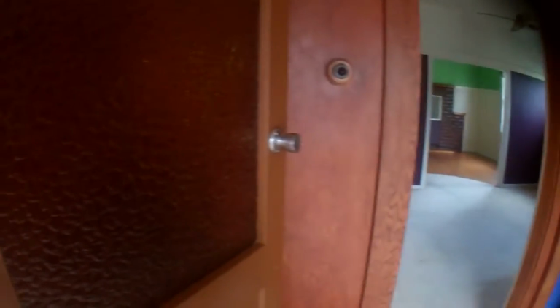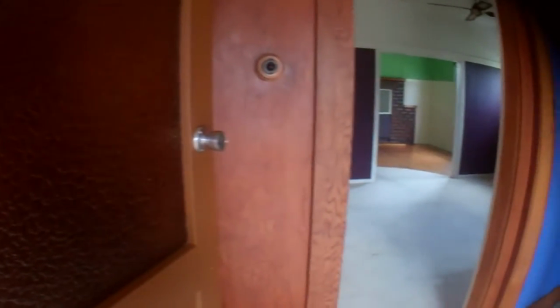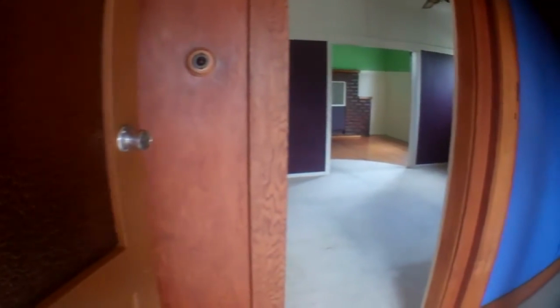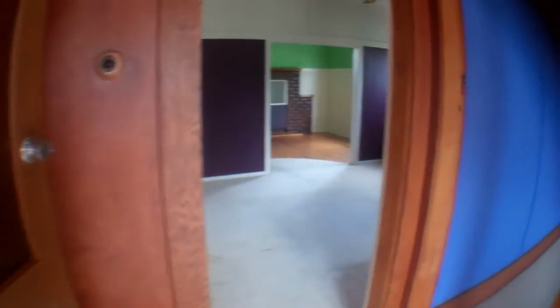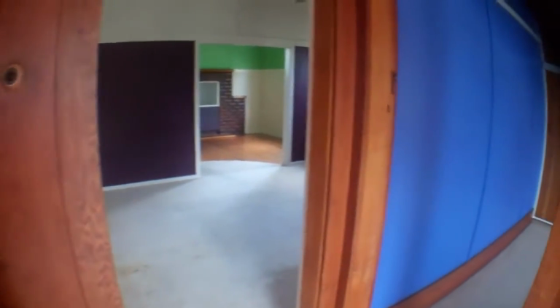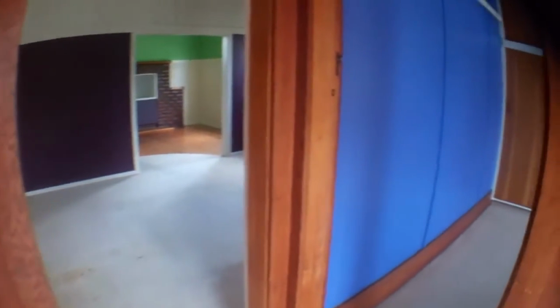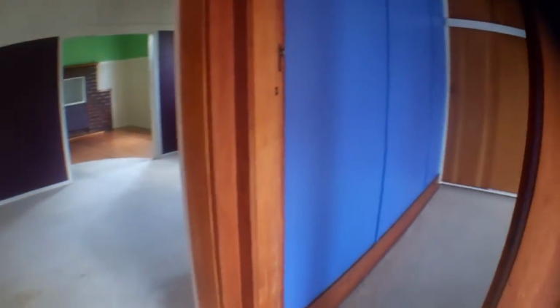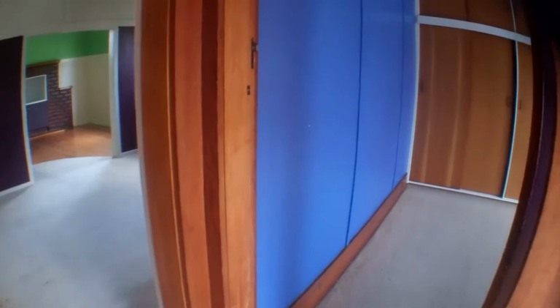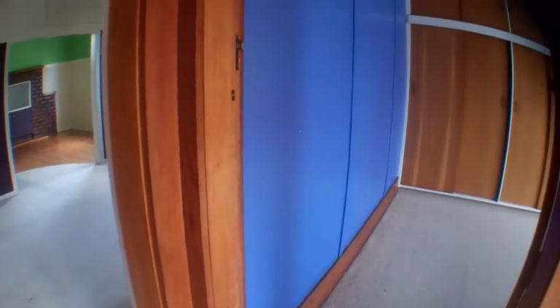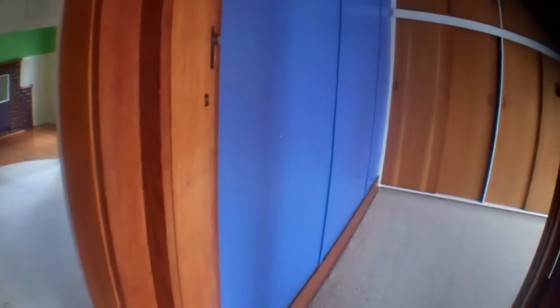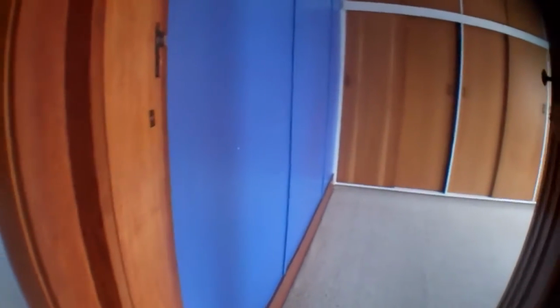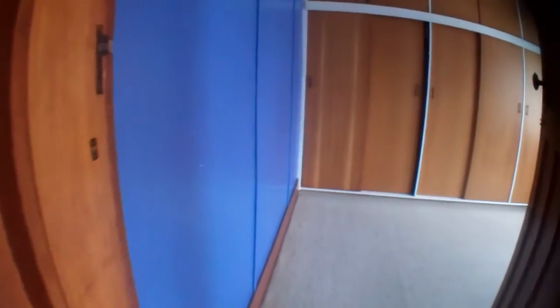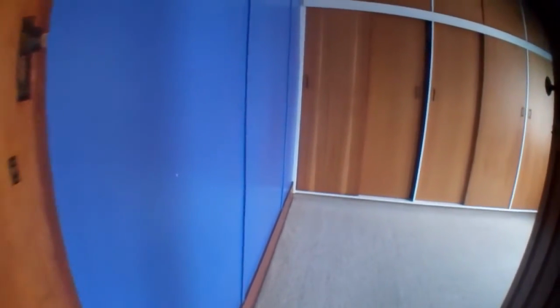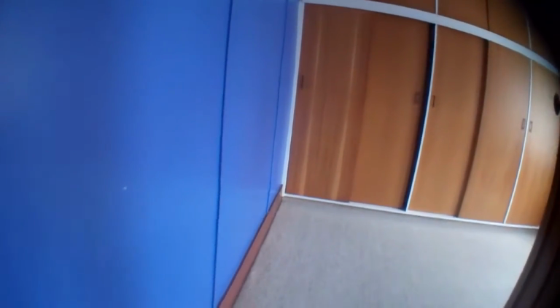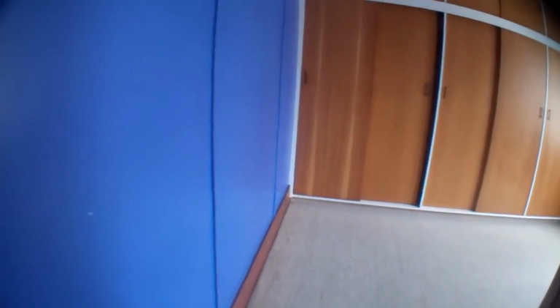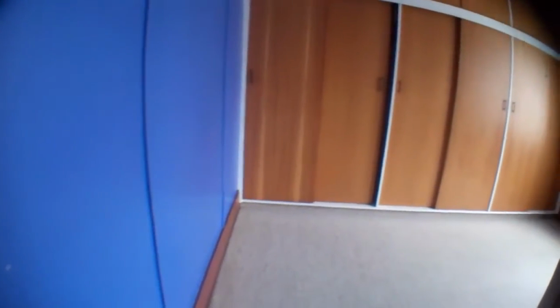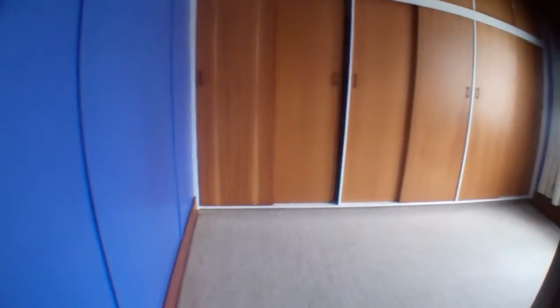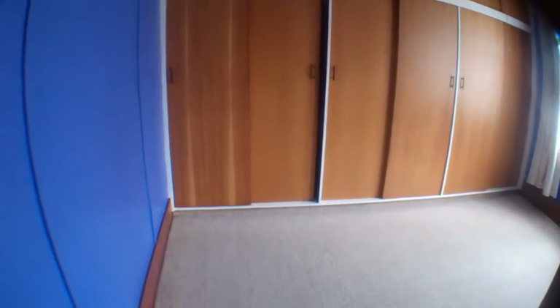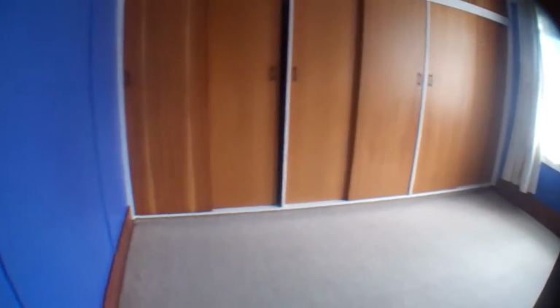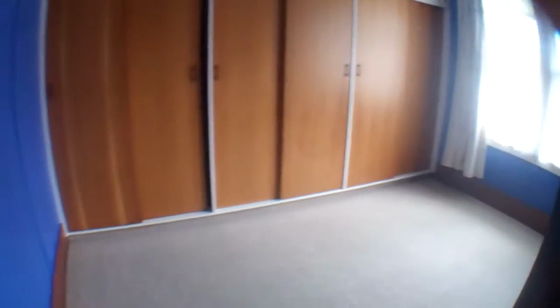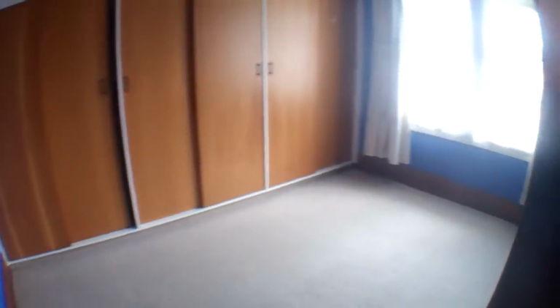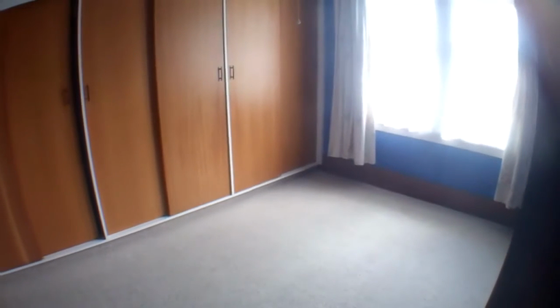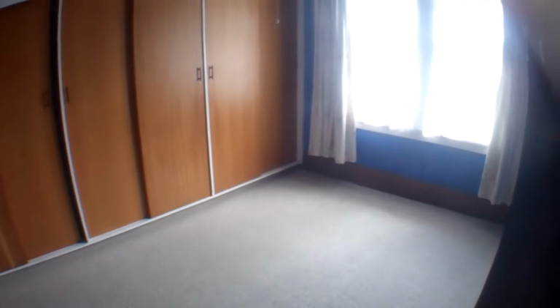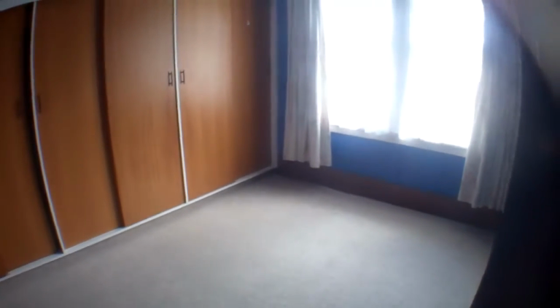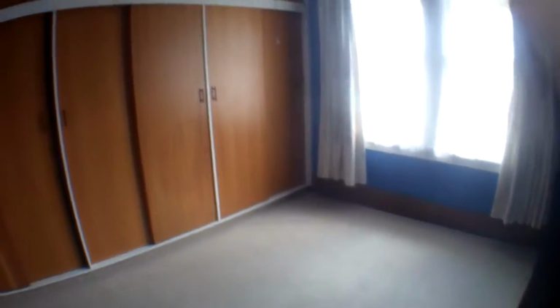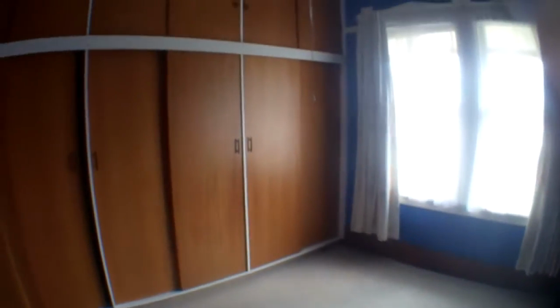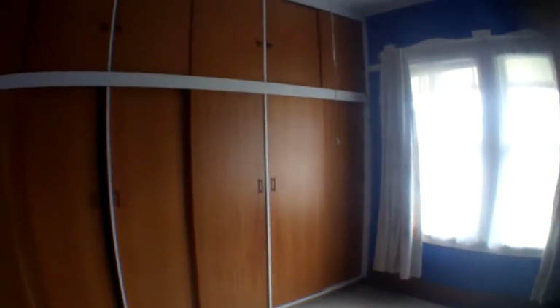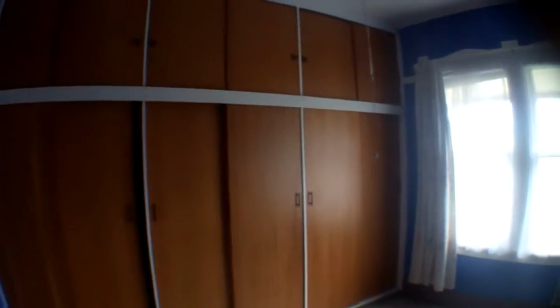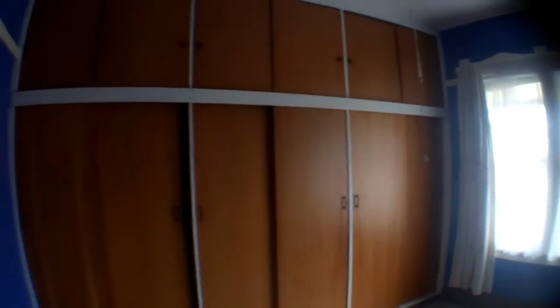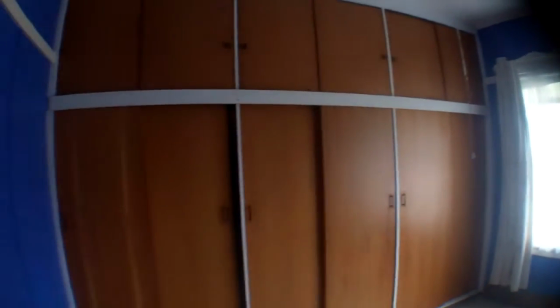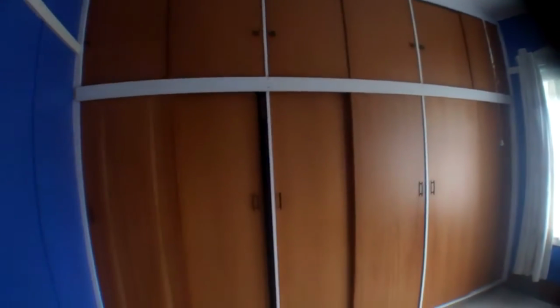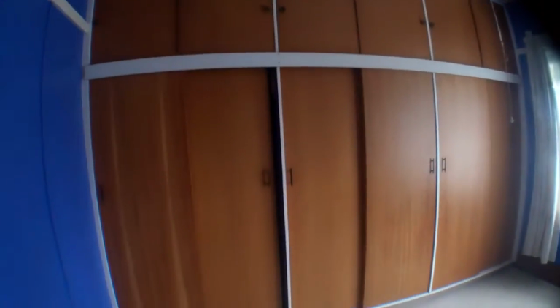And to the right is the largest bedroom. There's a lot of wardrobe and storage space in this room.